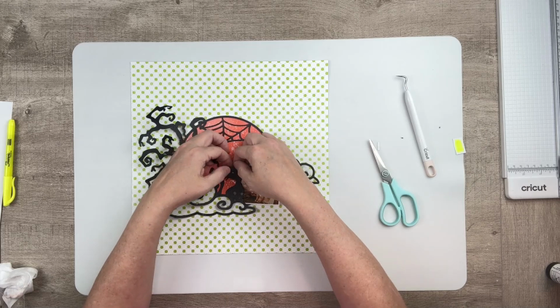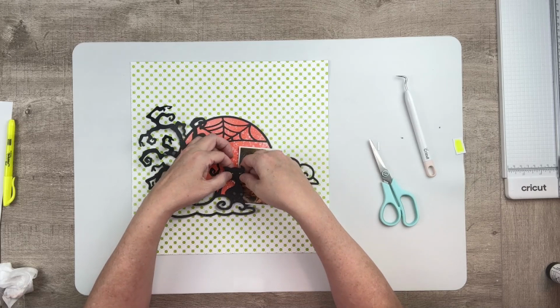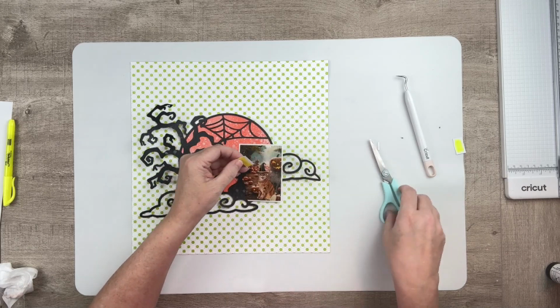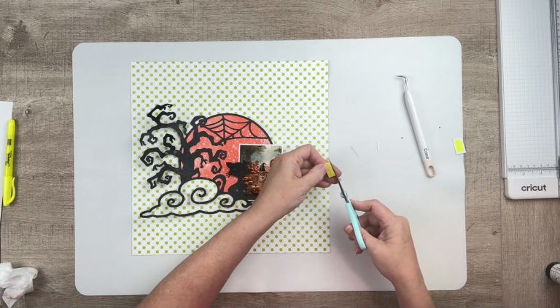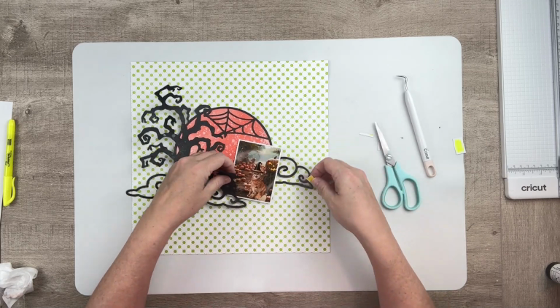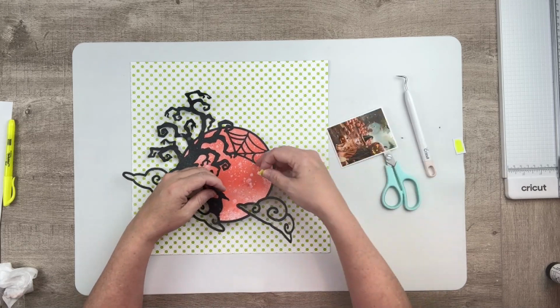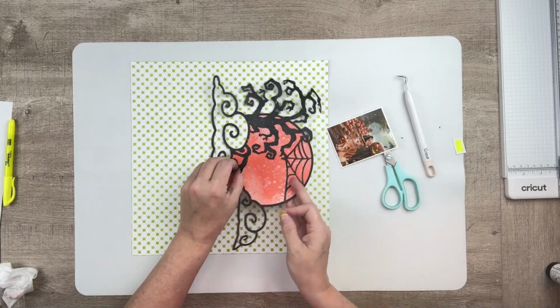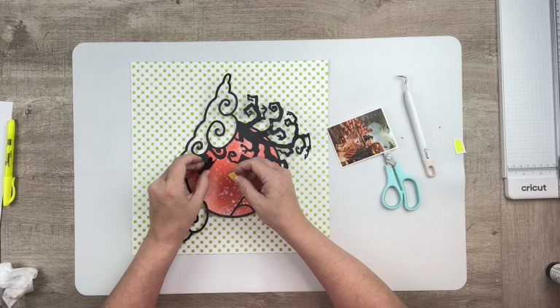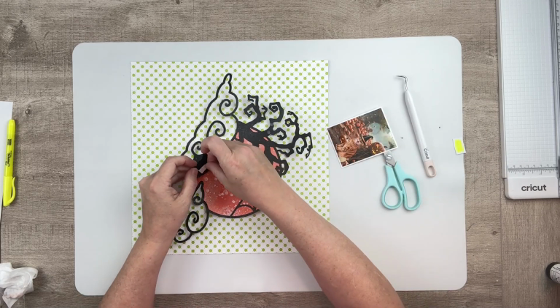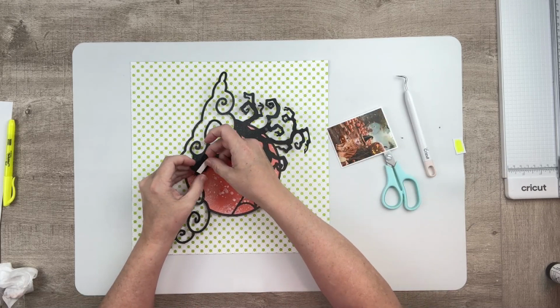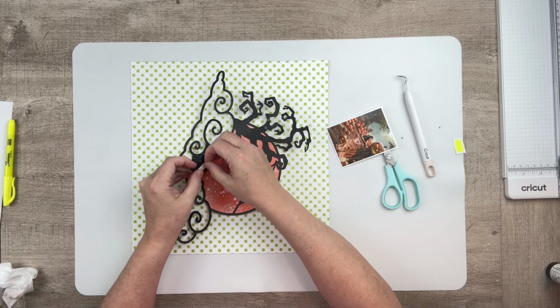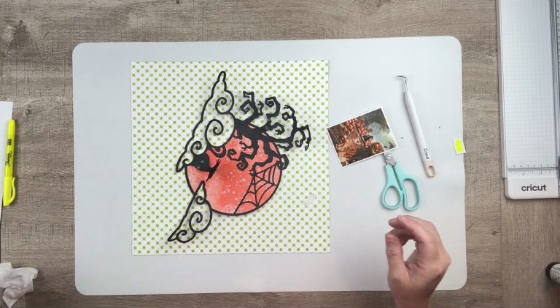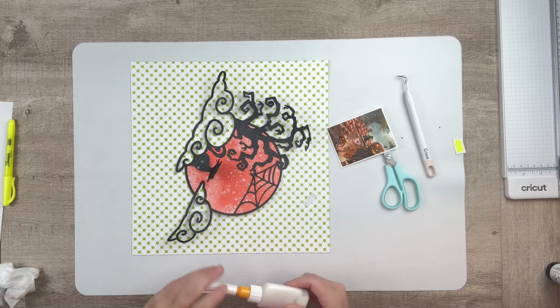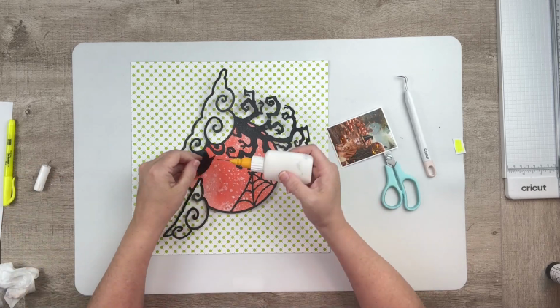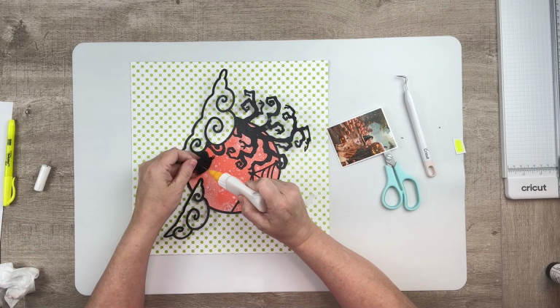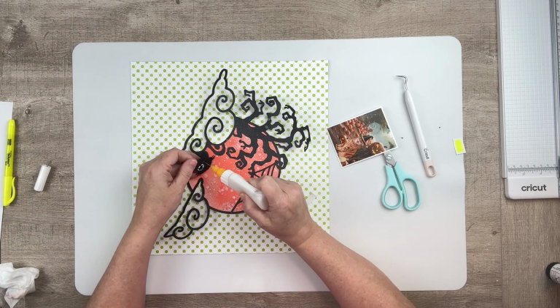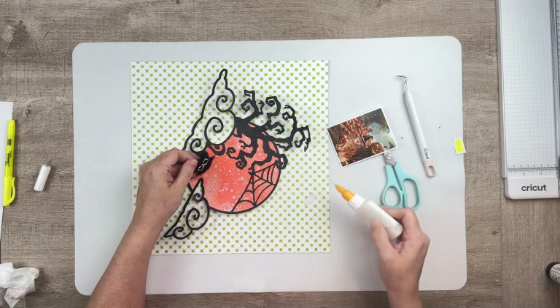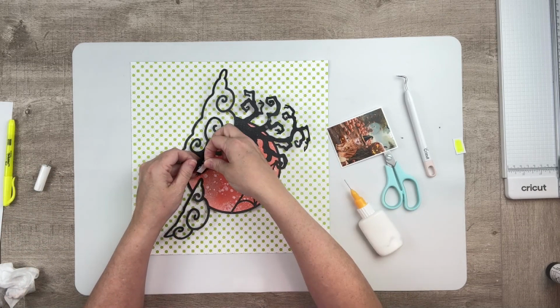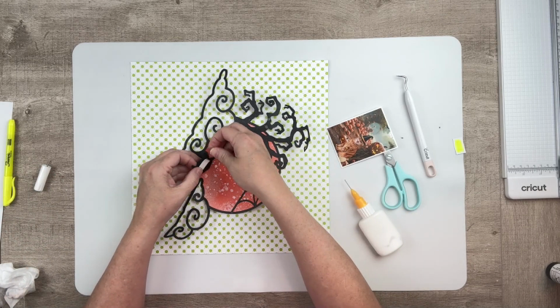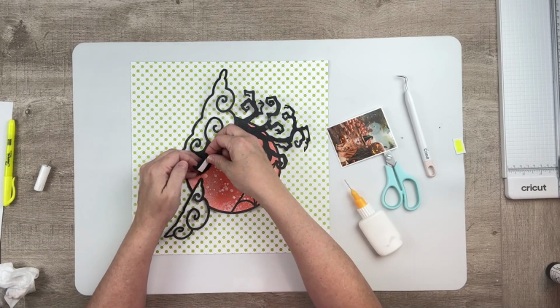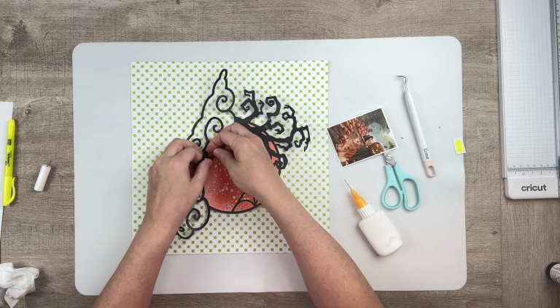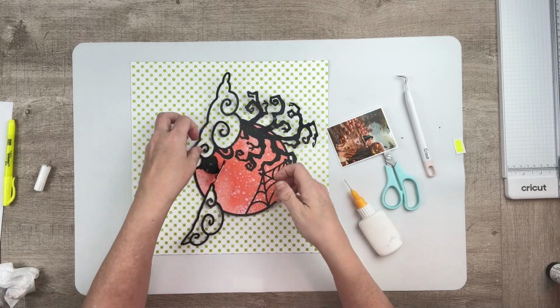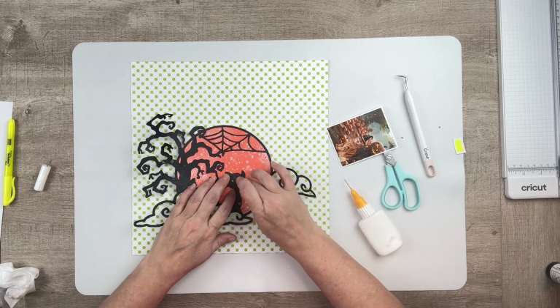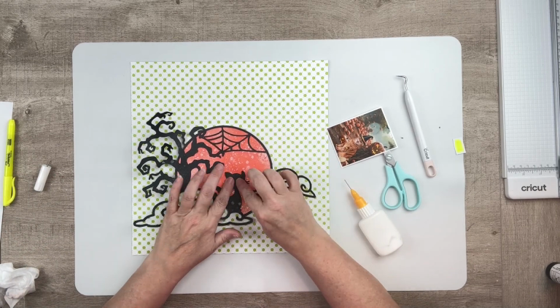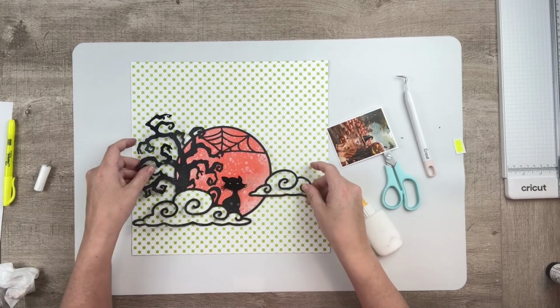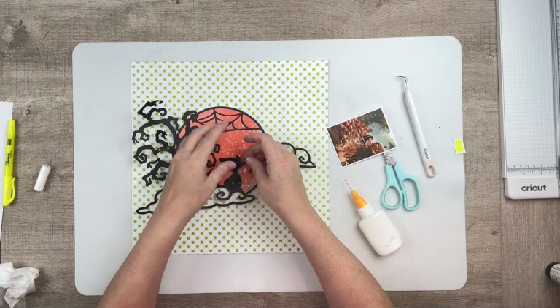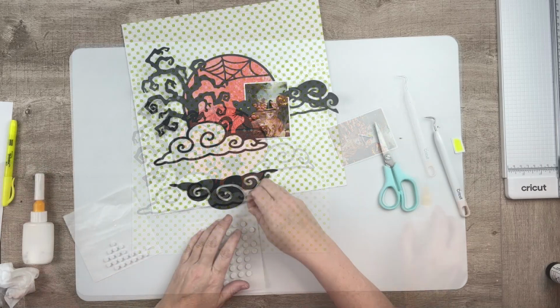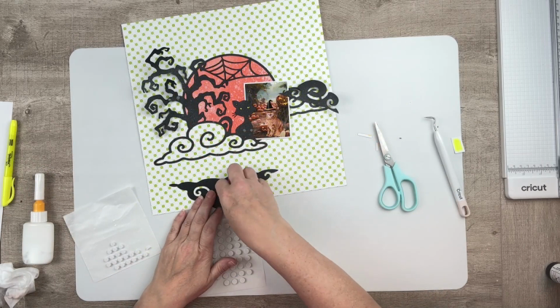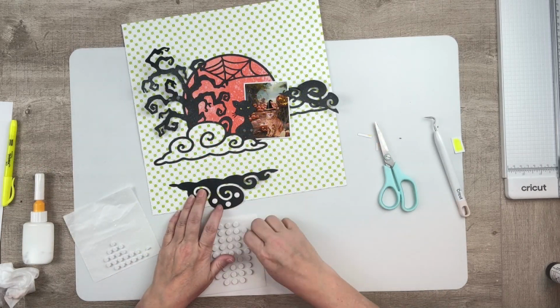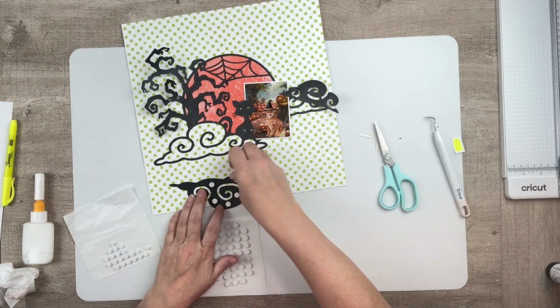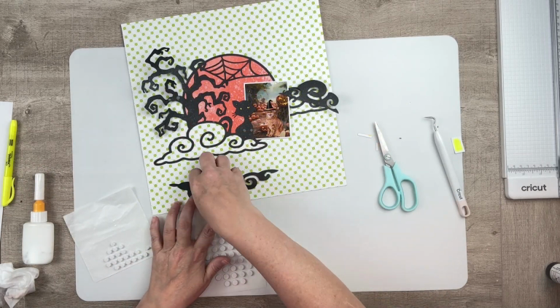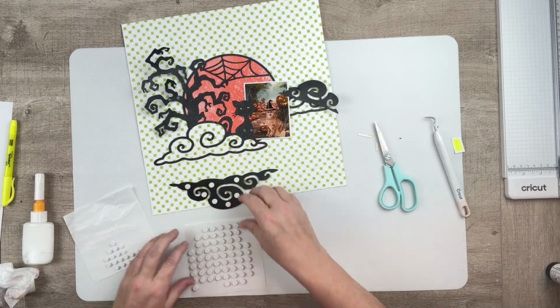I decided to just use highlighters to make the eyes glow because they seem to be bright. Highlighters are supposed to be bright and glowy, so I chose the darker one after testing them out.